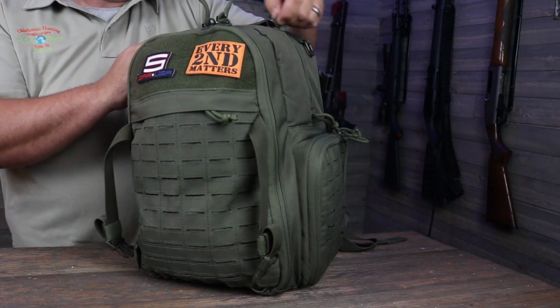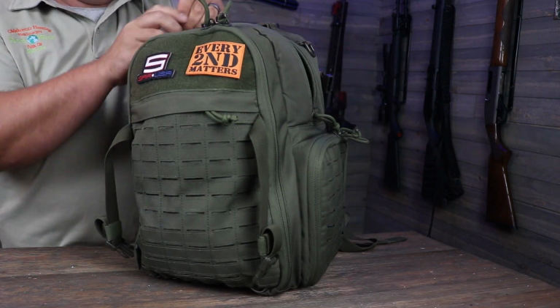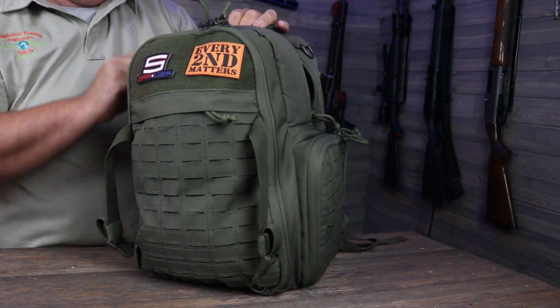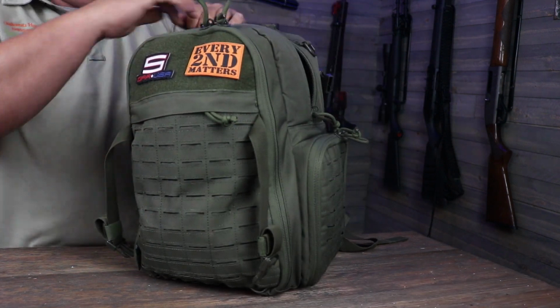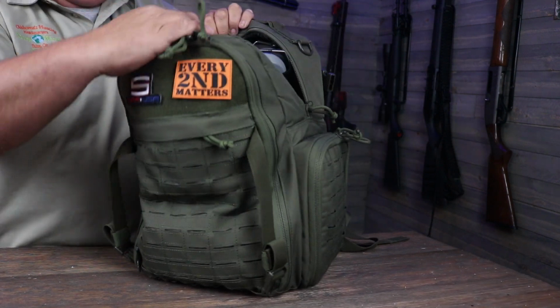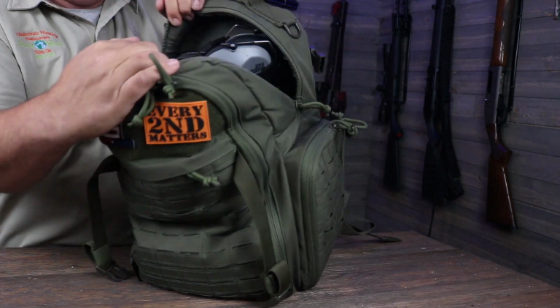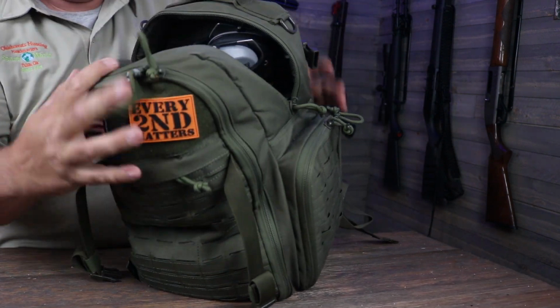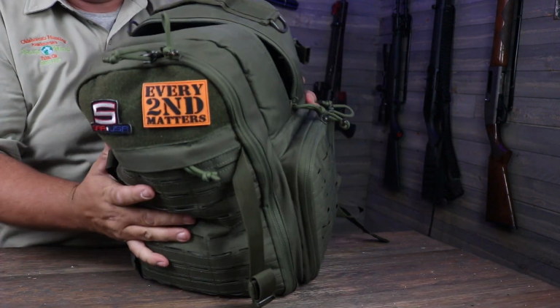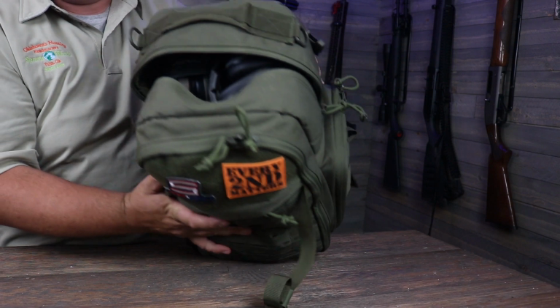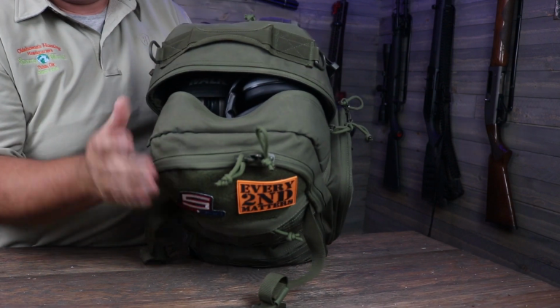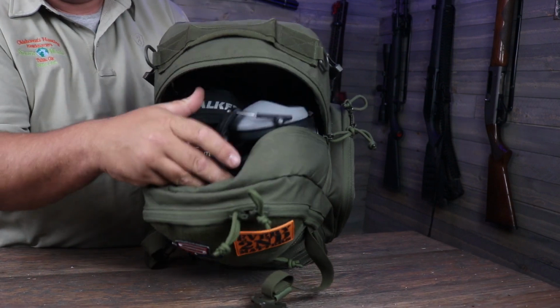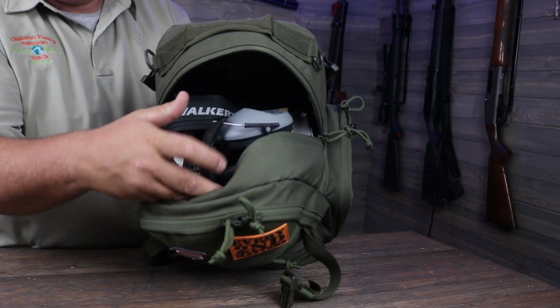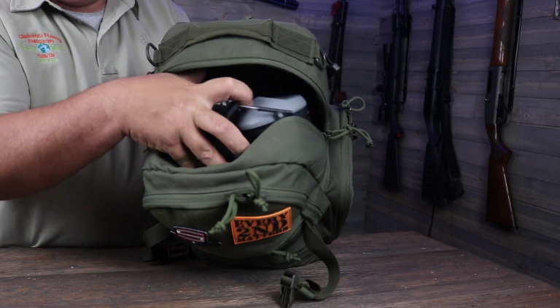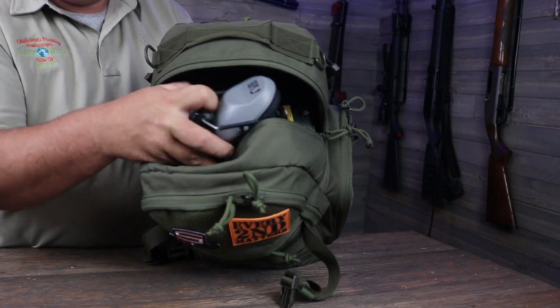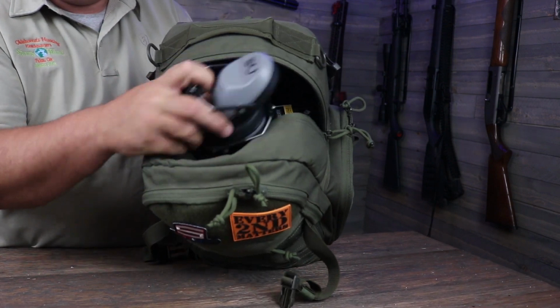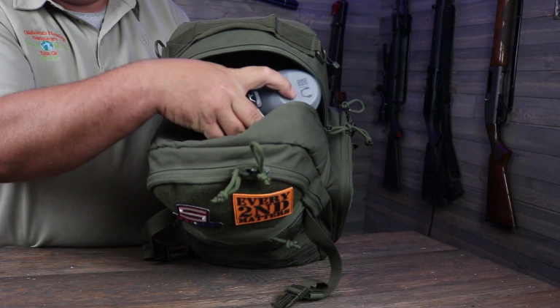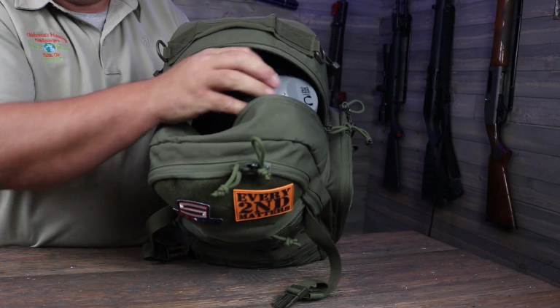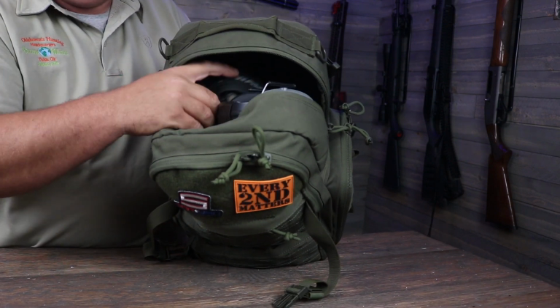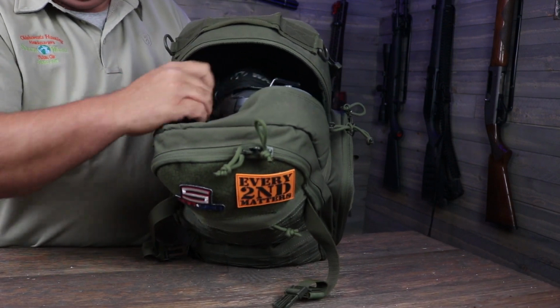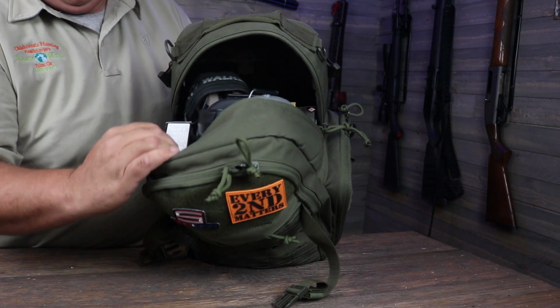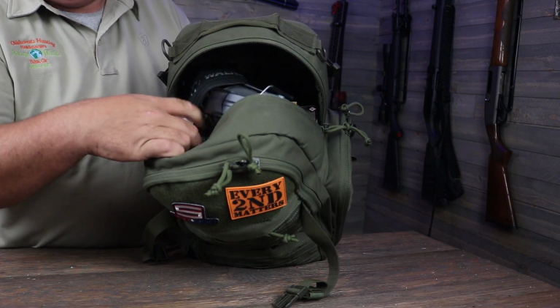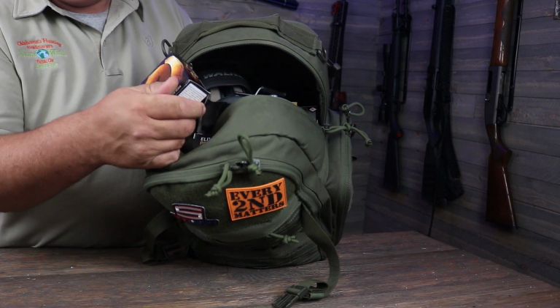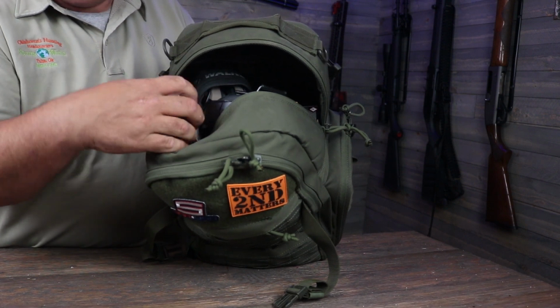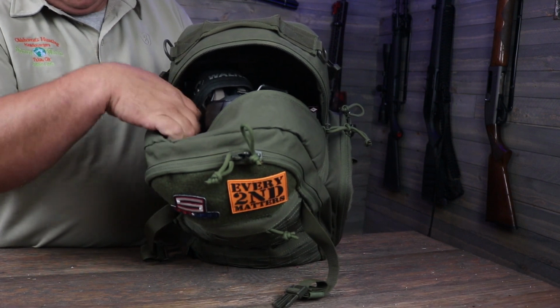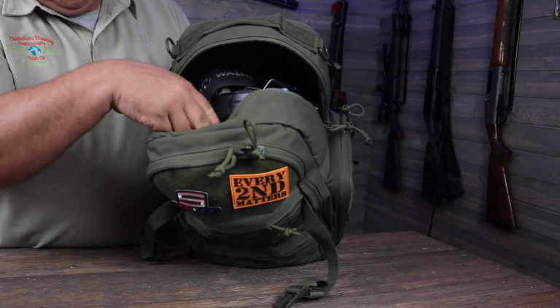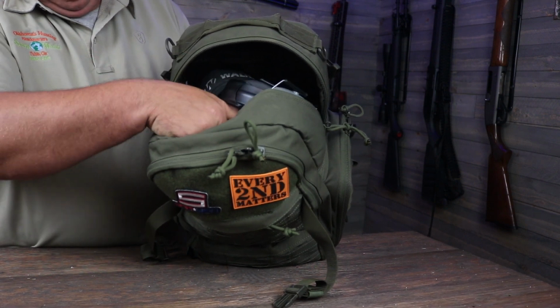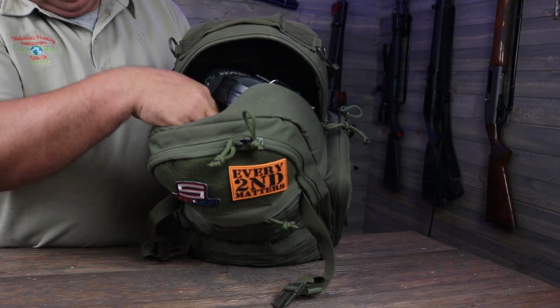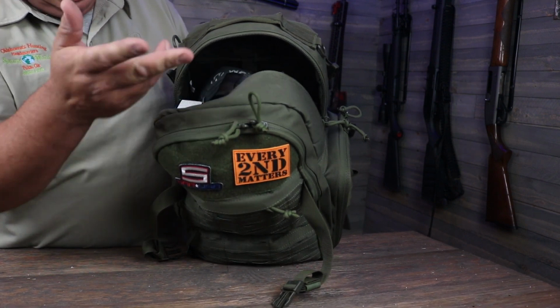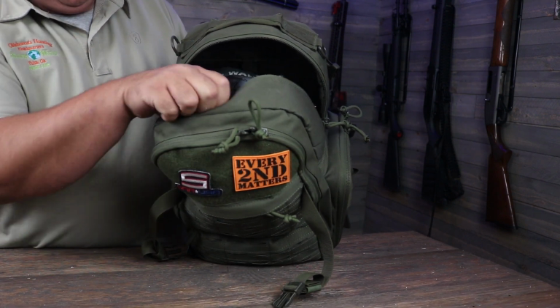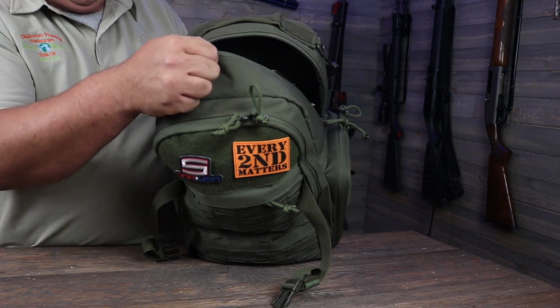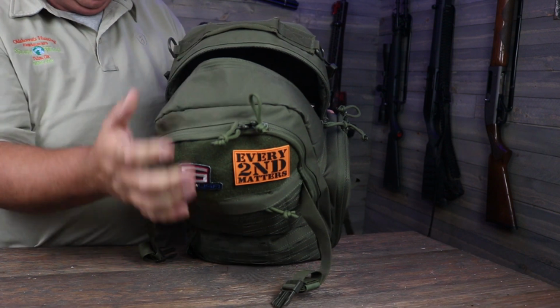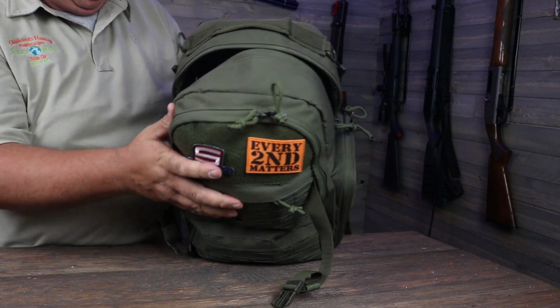Your top pocket is a very large top pocket. I've got a couple sets of ears in here and then several boxes of ammo stuffed into it, and still room for several more boxes of ammo in it.